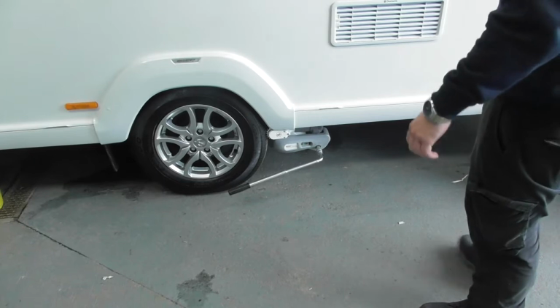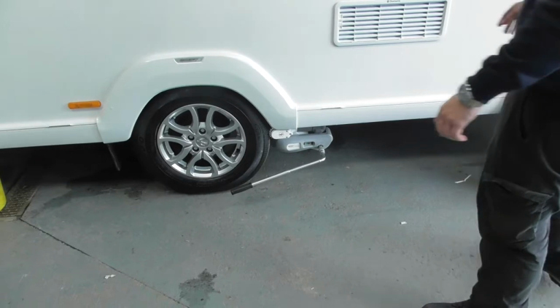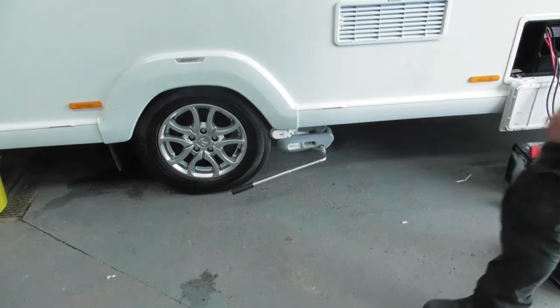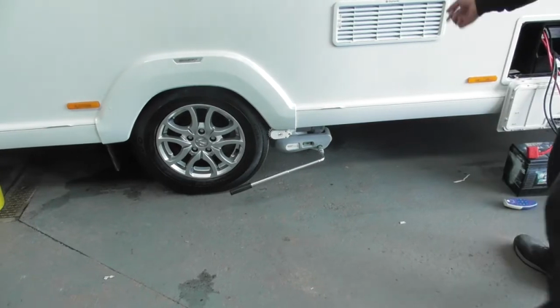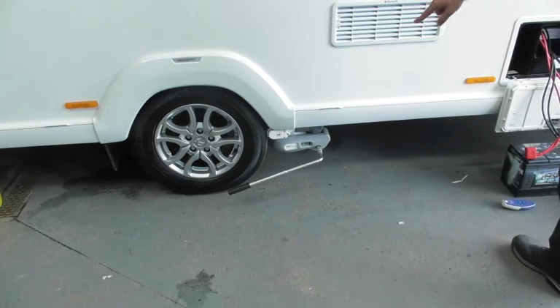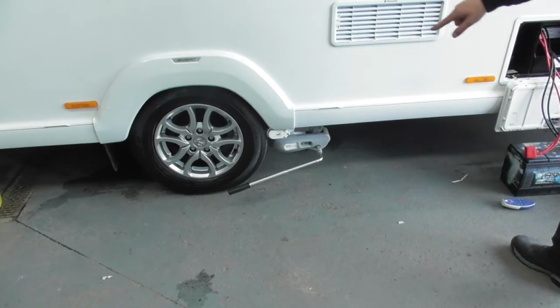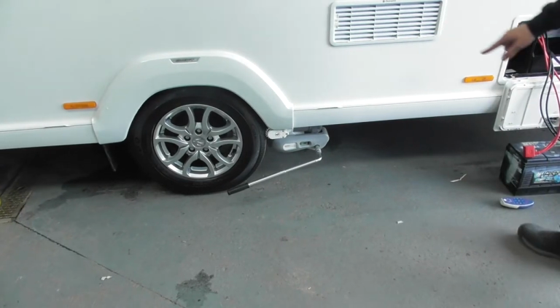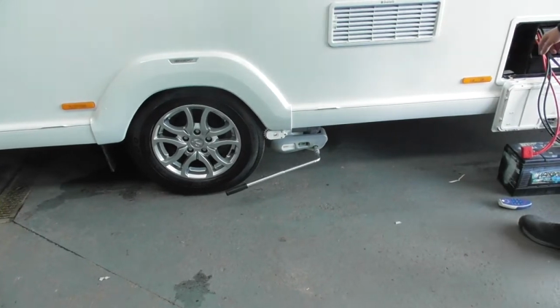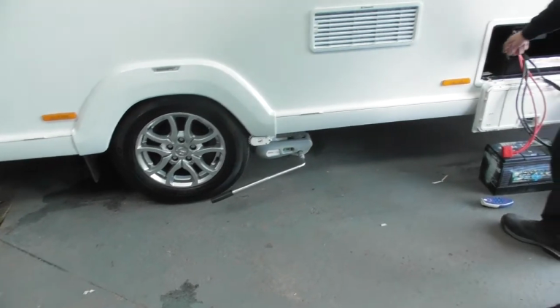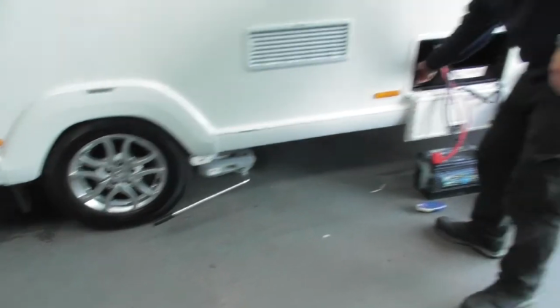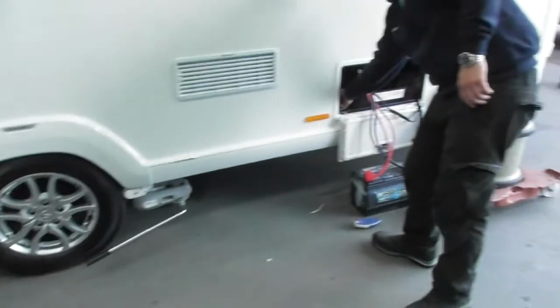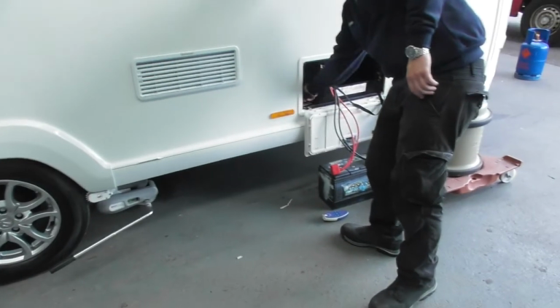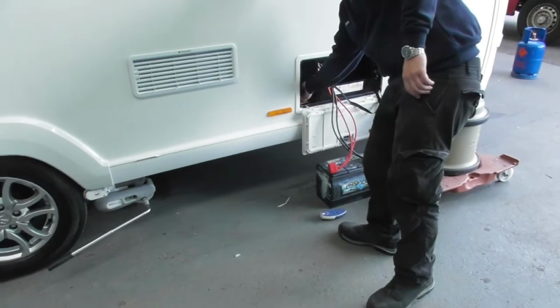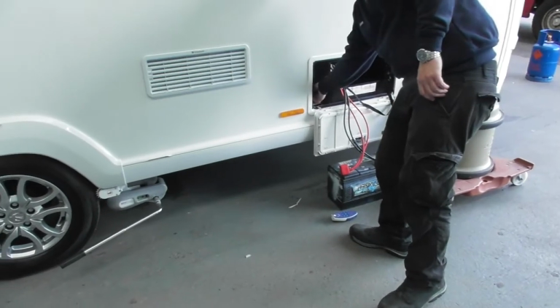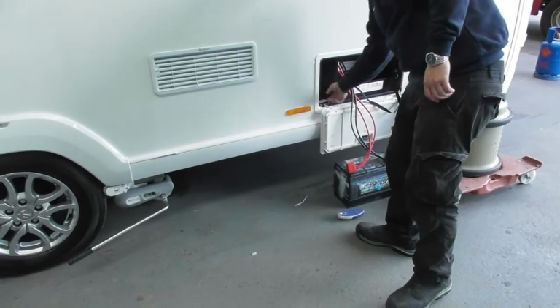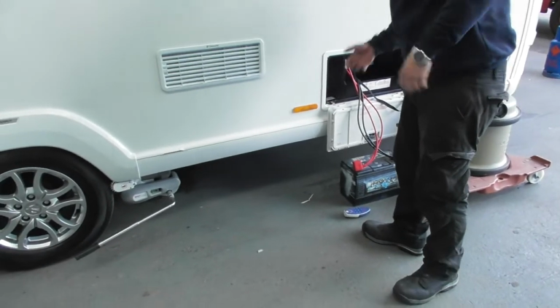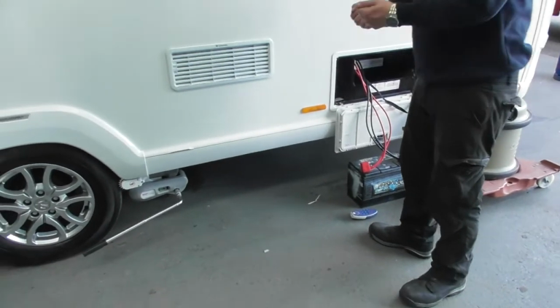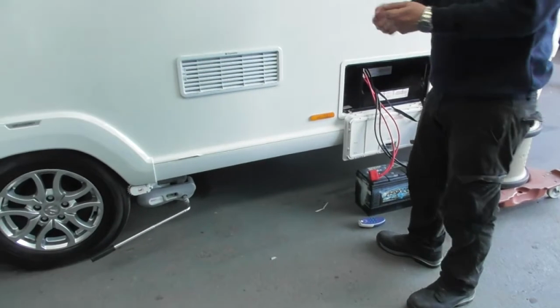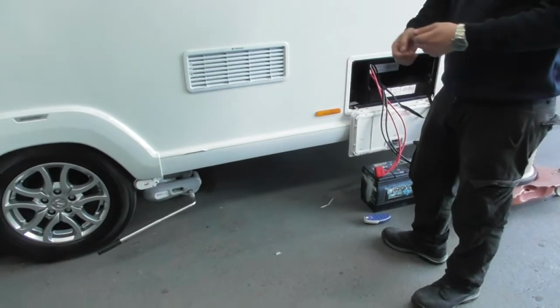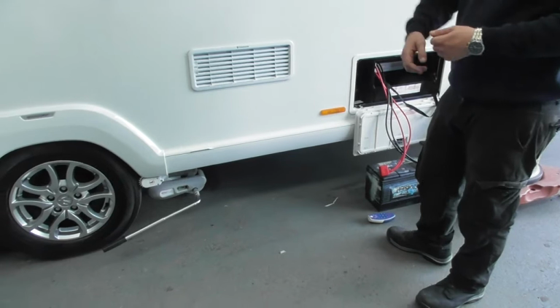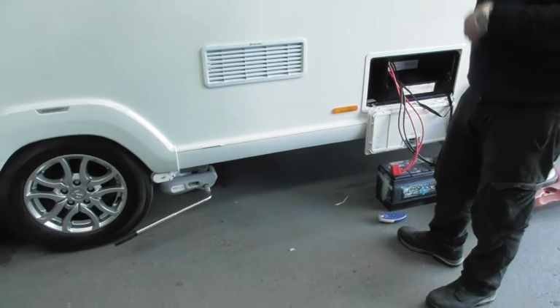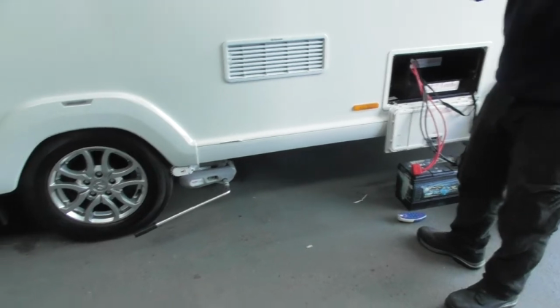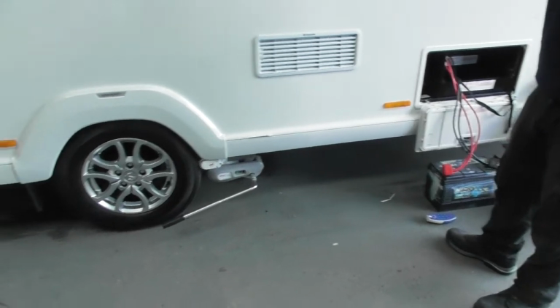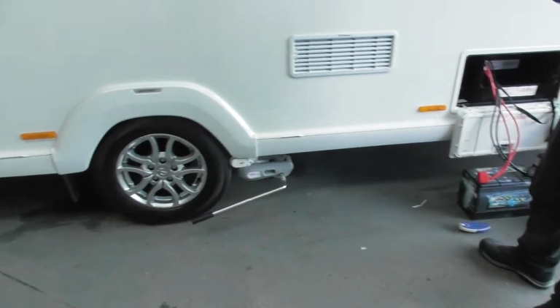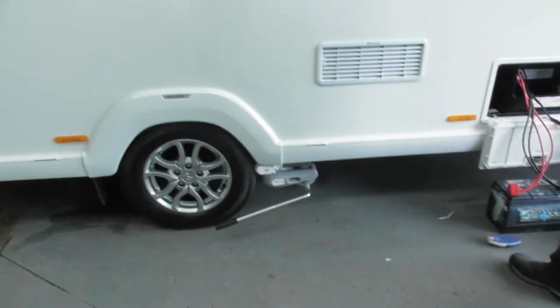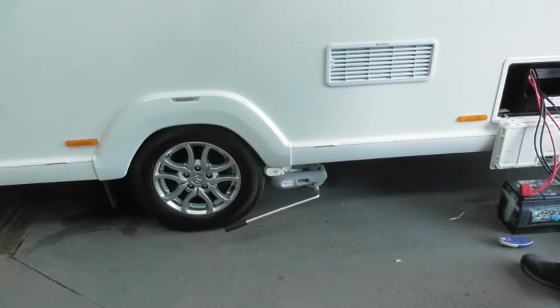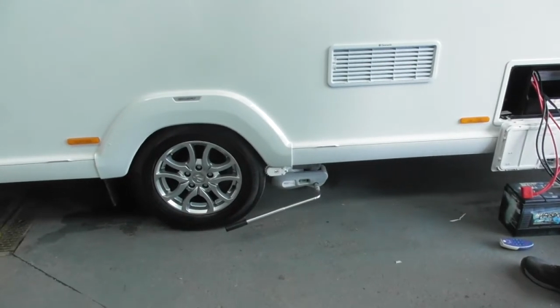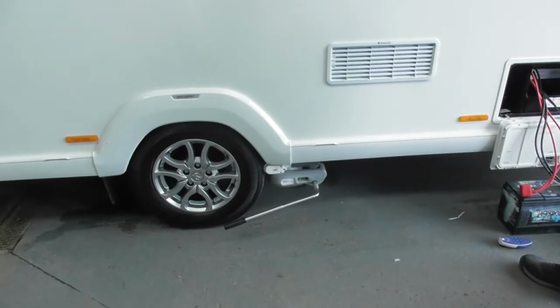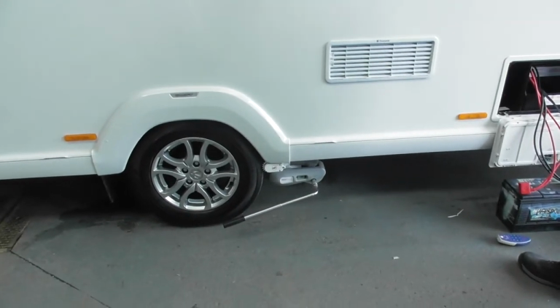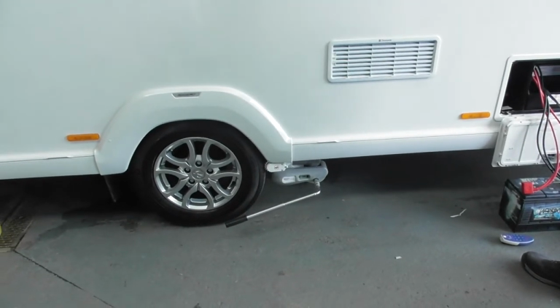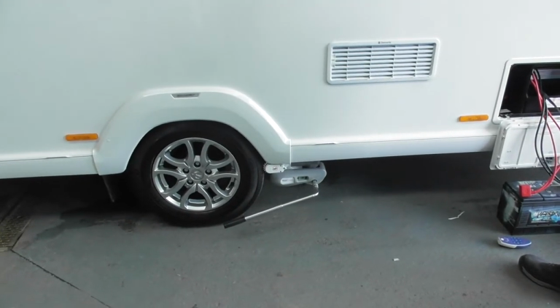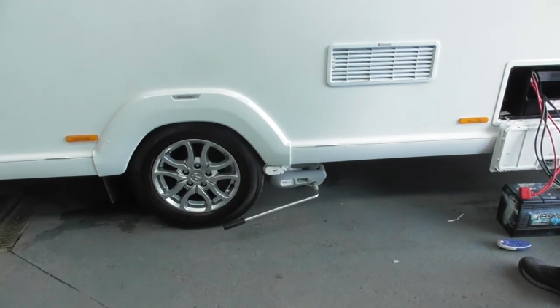So all you do: flick it on like that, turn the key, turn the remote on, and start pressing the buttons and the van will move to wherever you want it to.